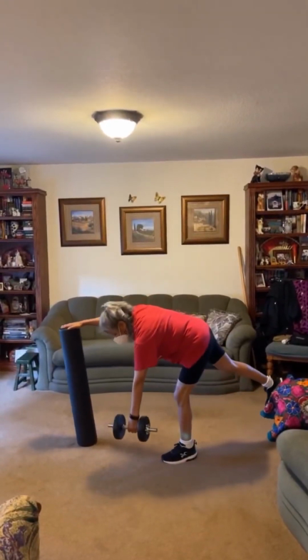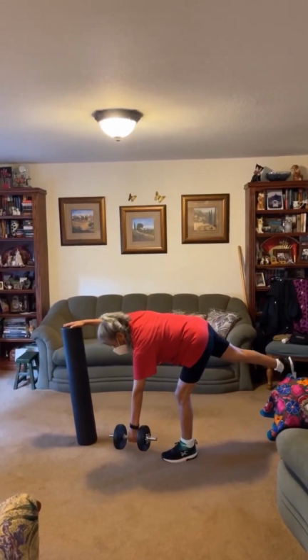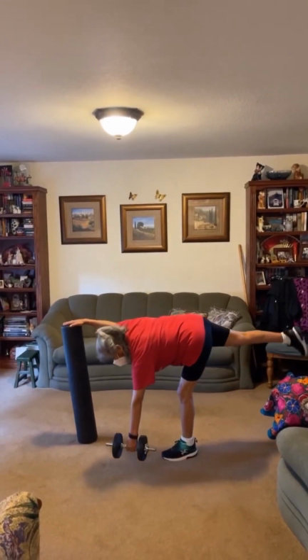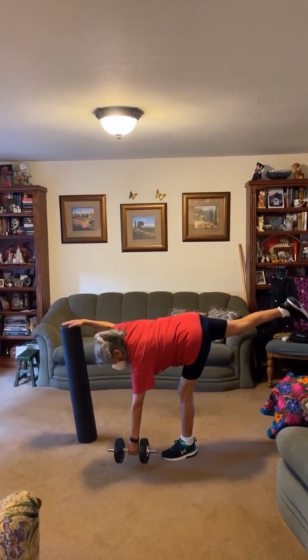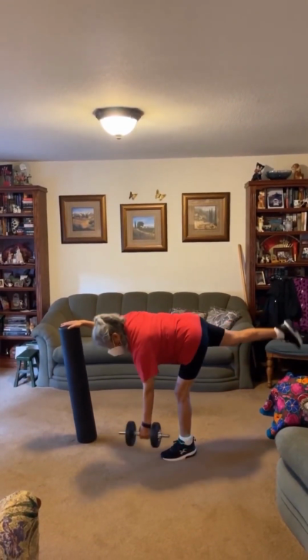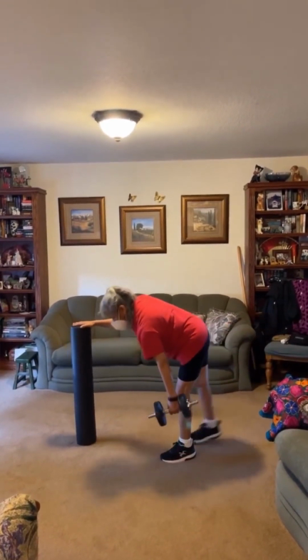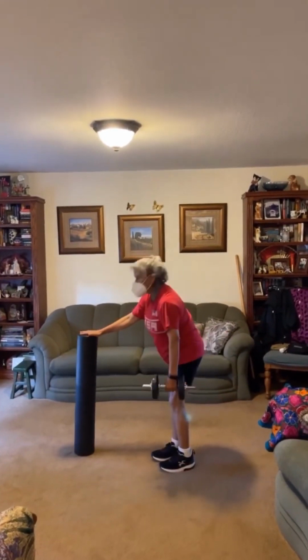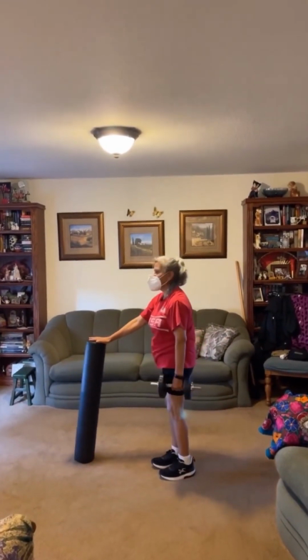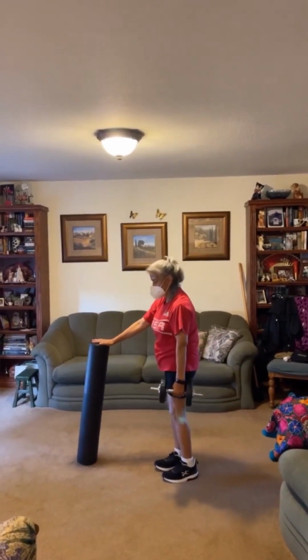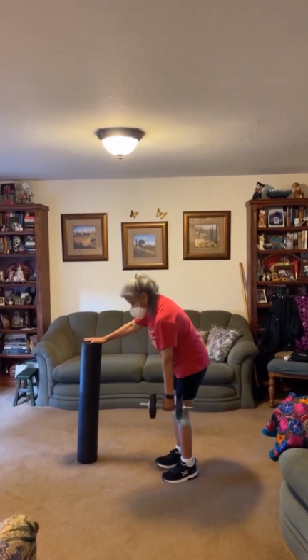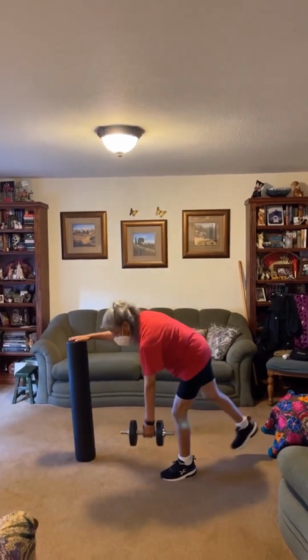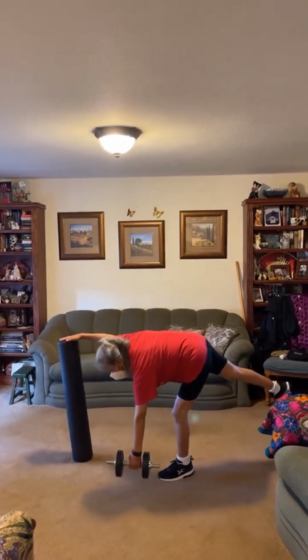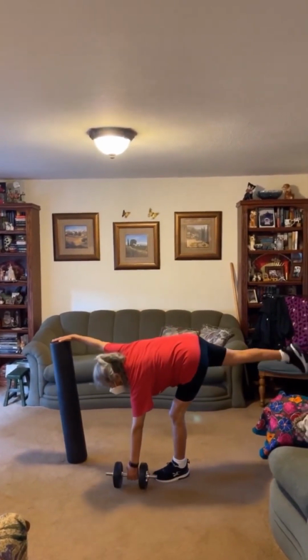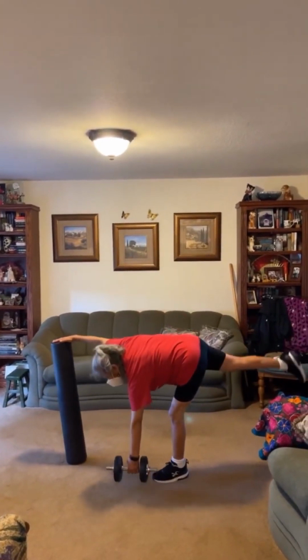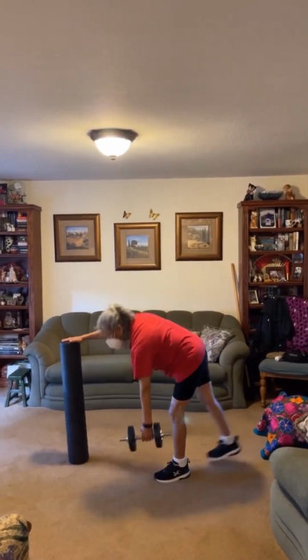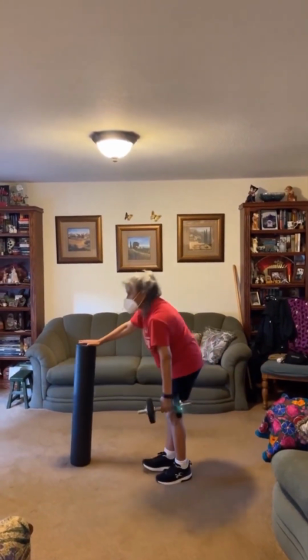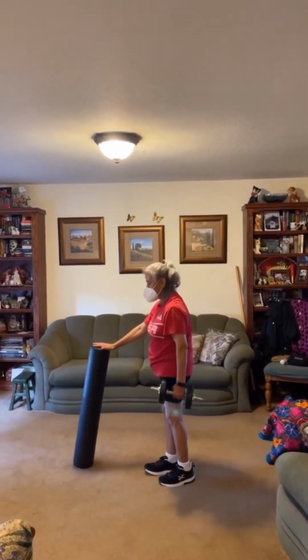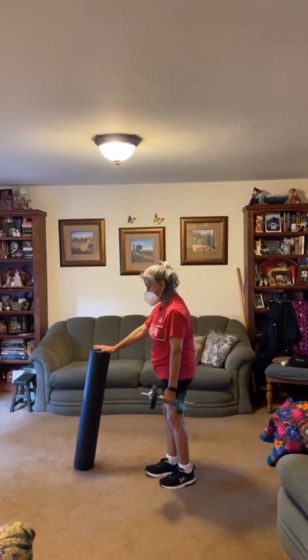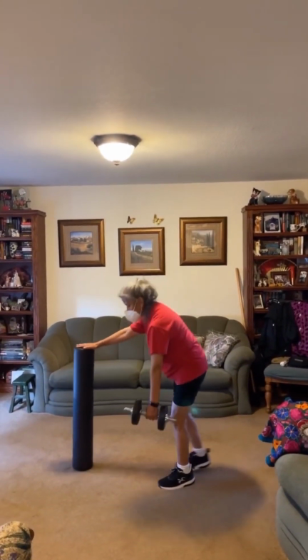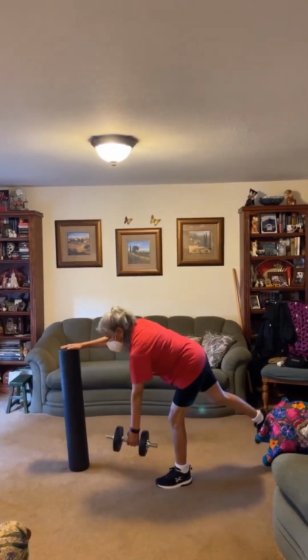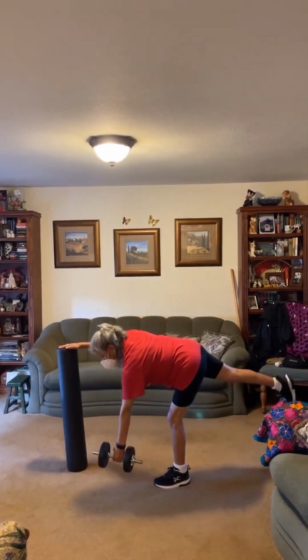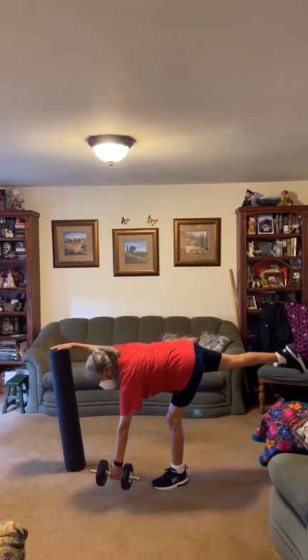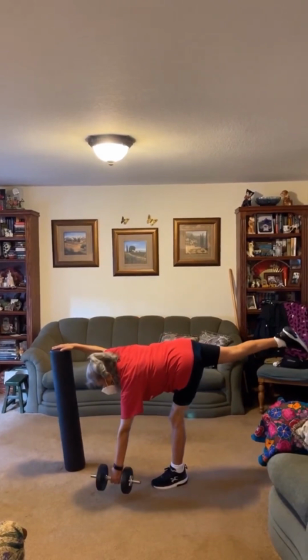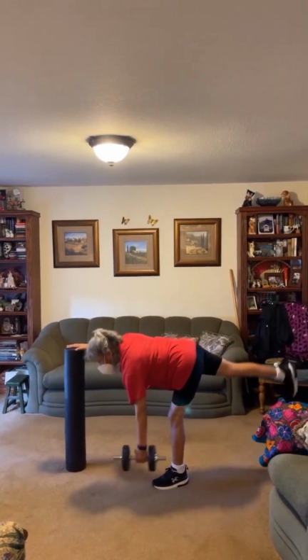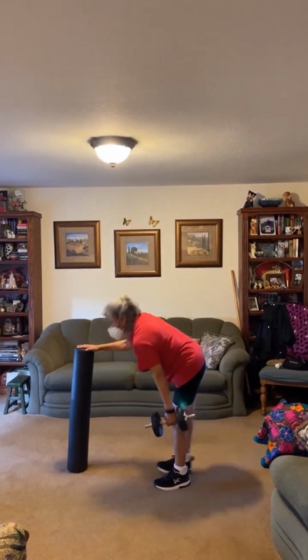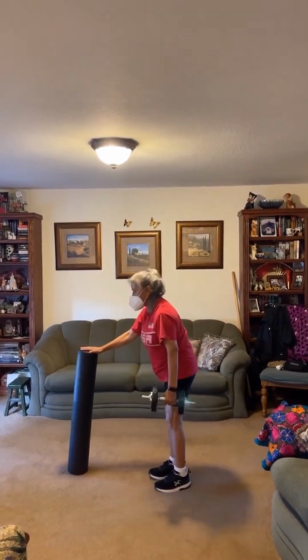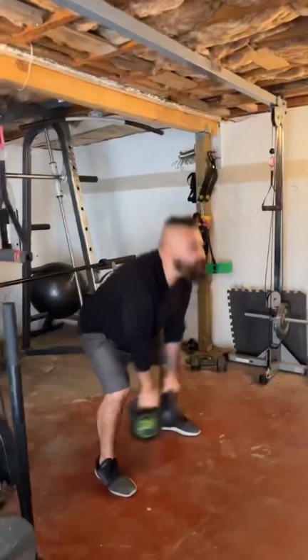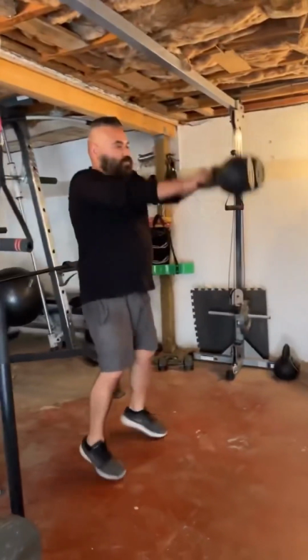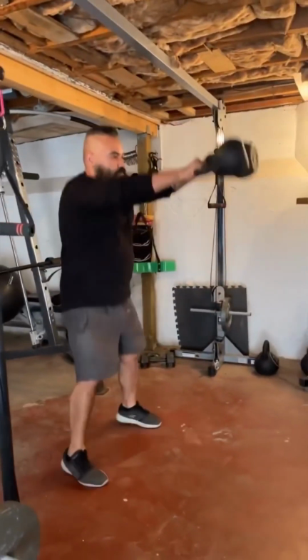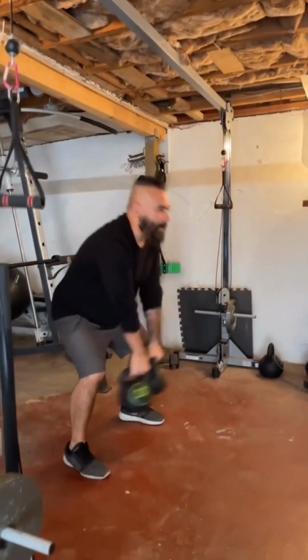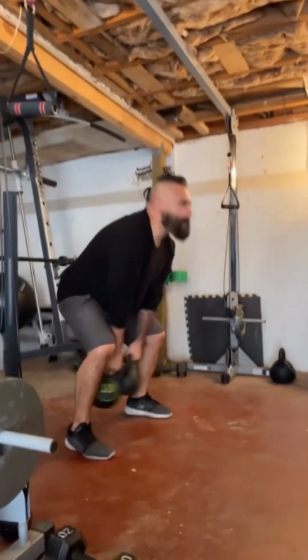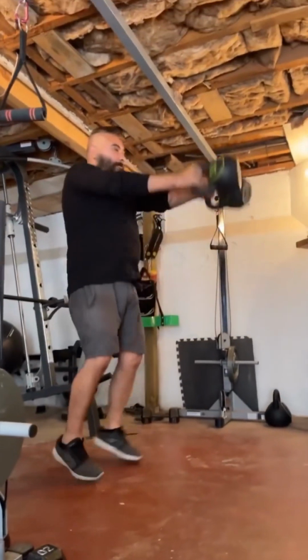That was my paraplegic client. And then back again to my senior working on multi-joint movement, but definitely with that foam roller, getting that great range of motion.